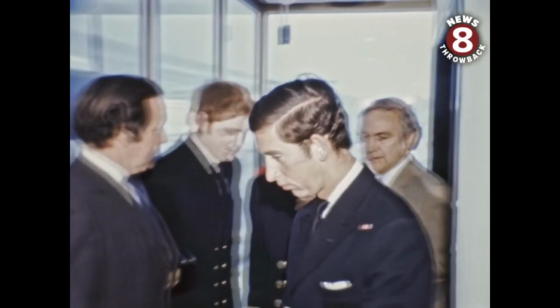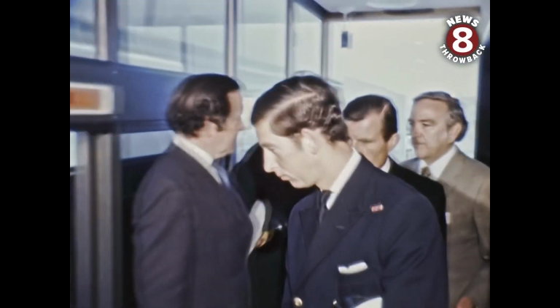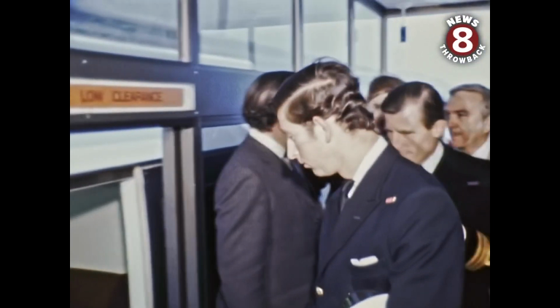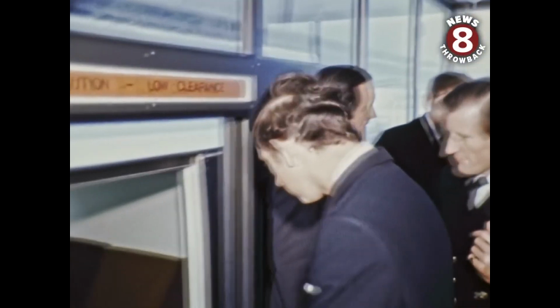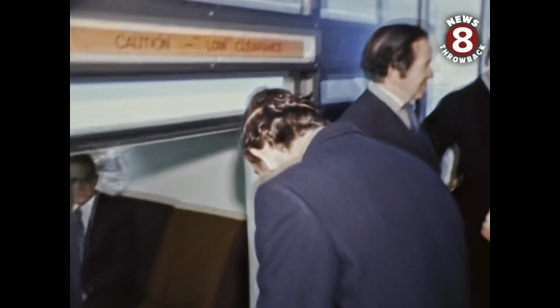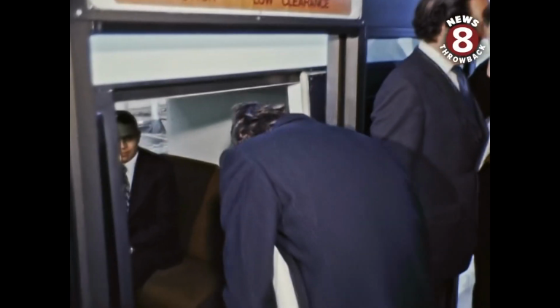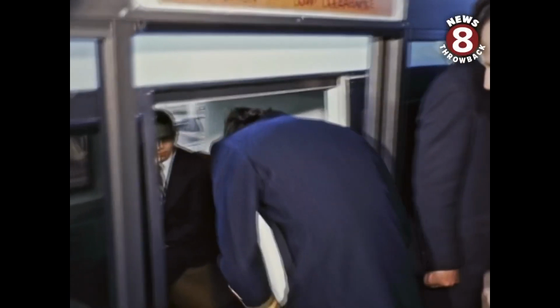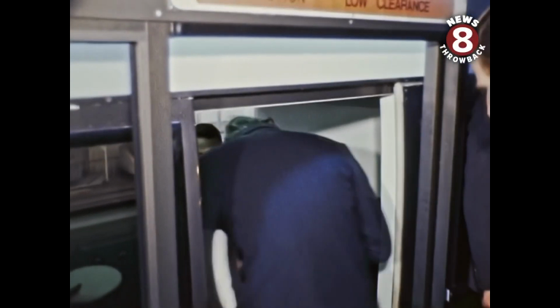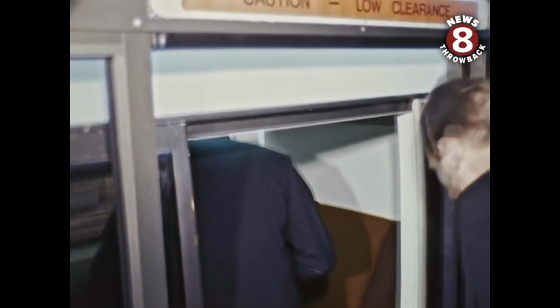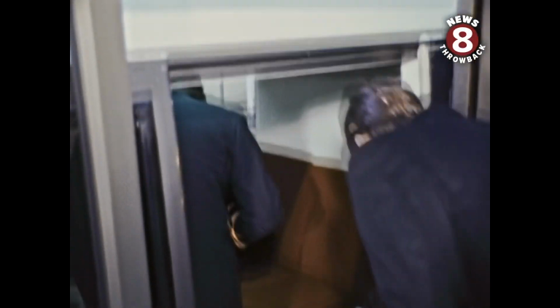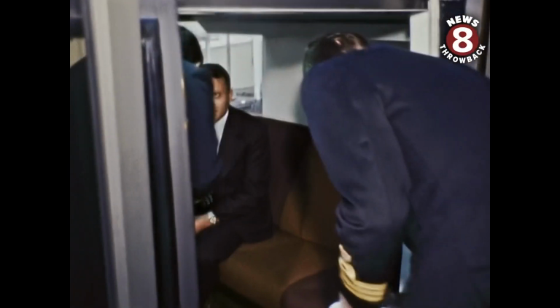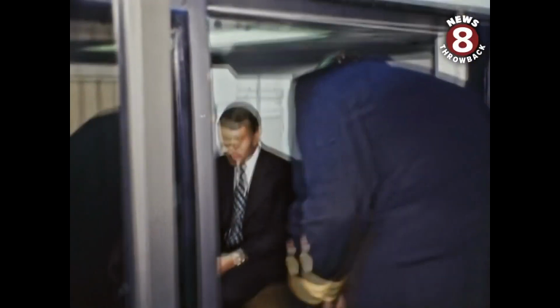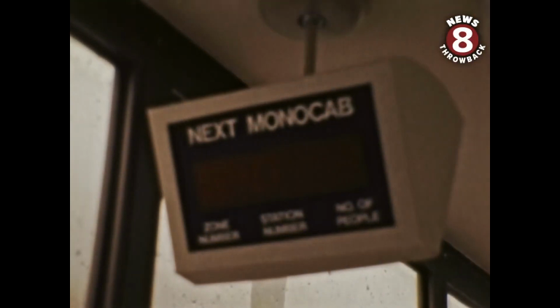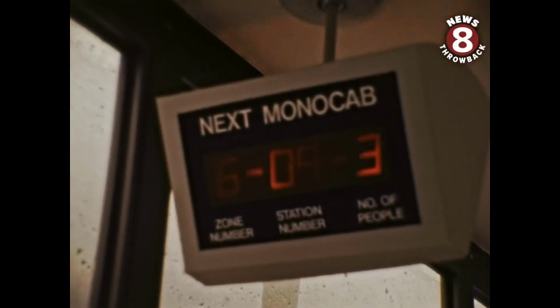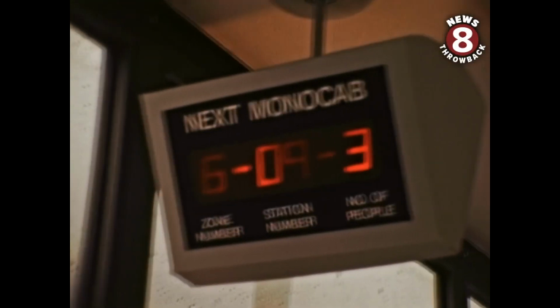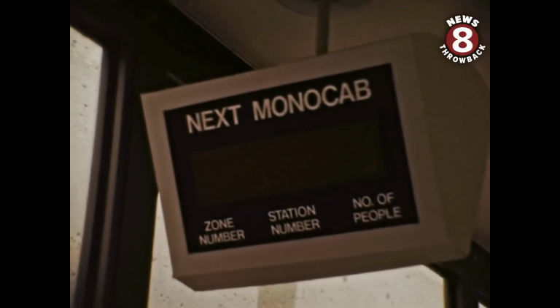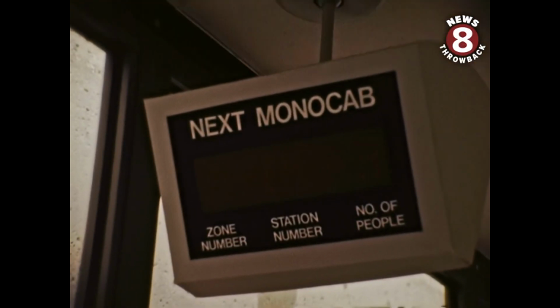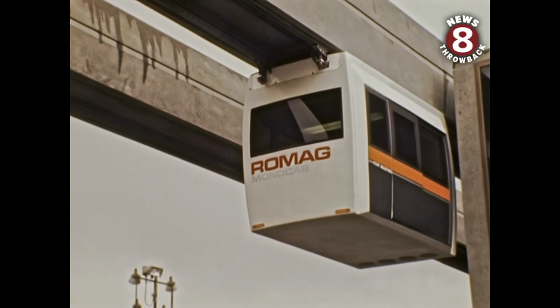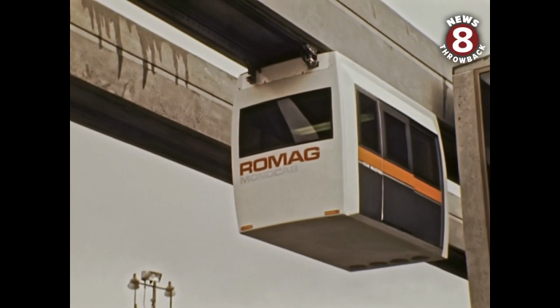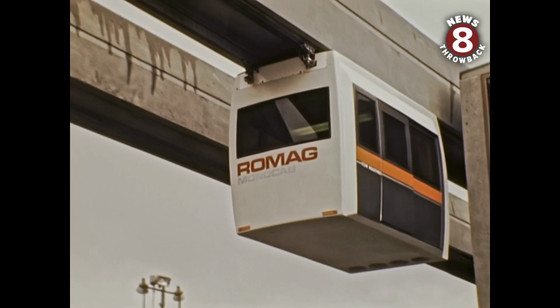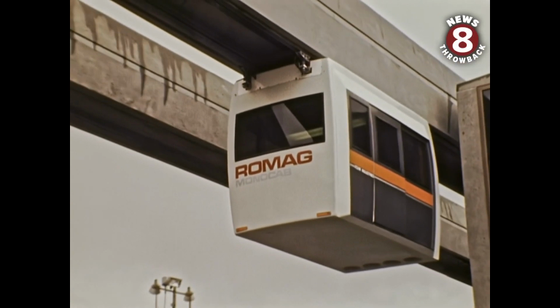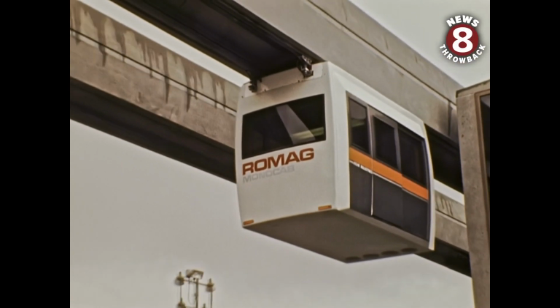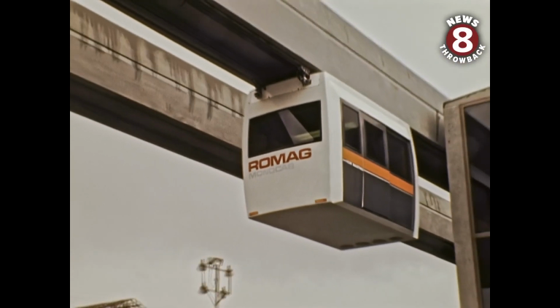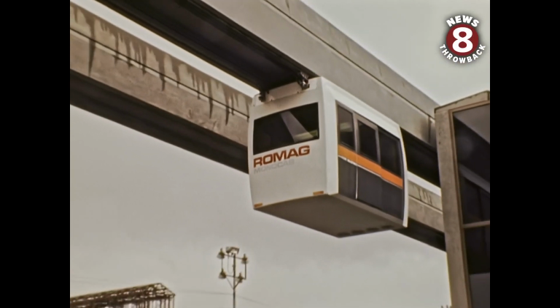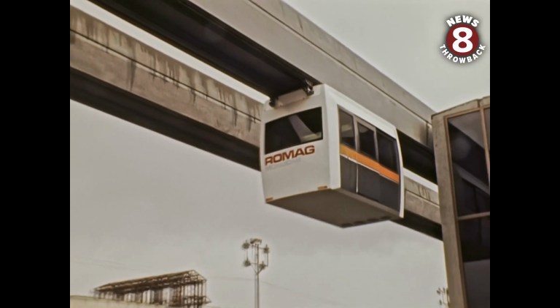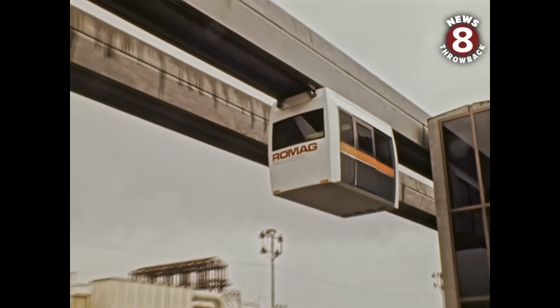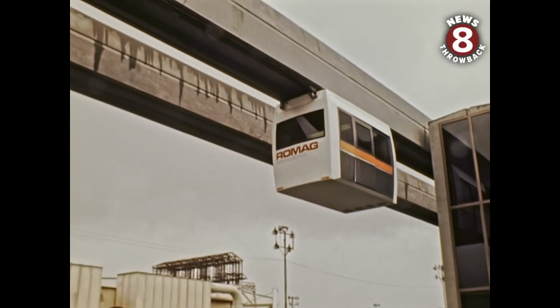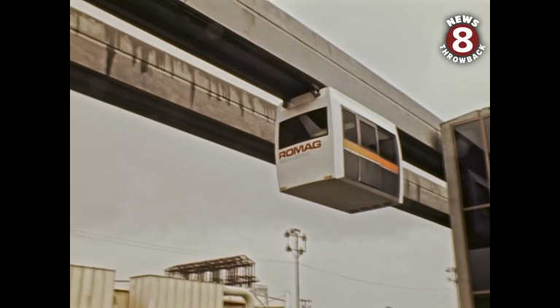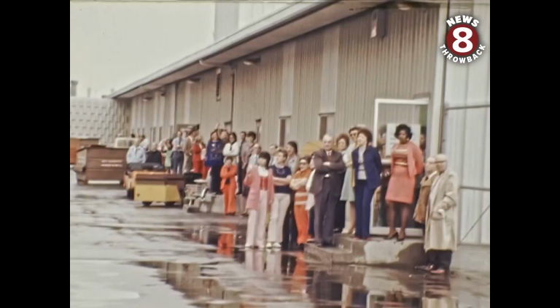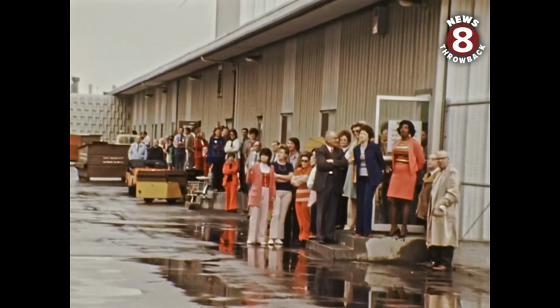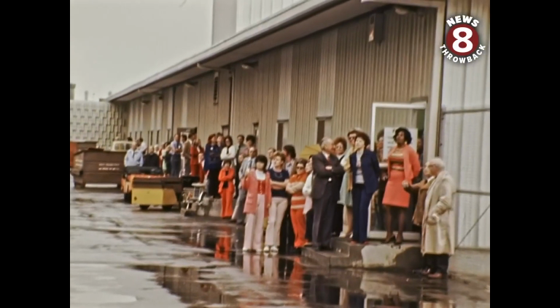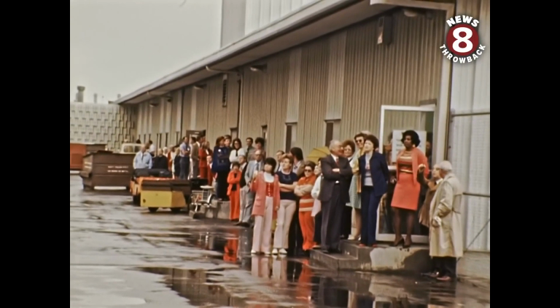First stop on the tour was ROAR's People Mover, an elevated monorail which the company calls Mono Cab. The demonstration included two shuttle rides for the VIP guests, accompanied by ROAR officials.